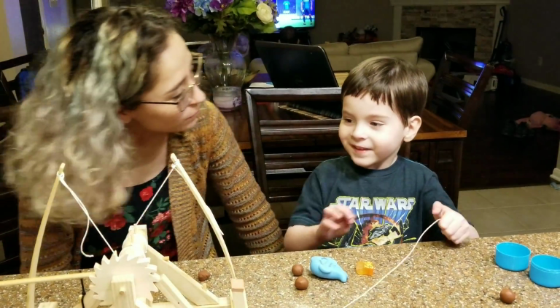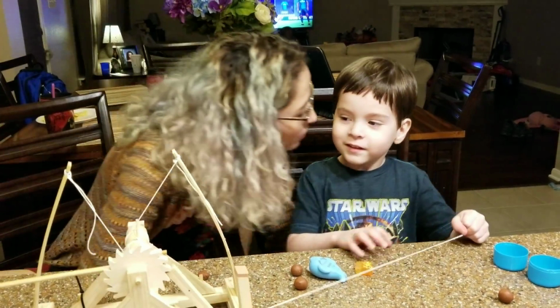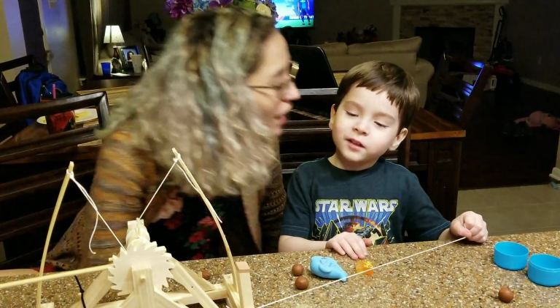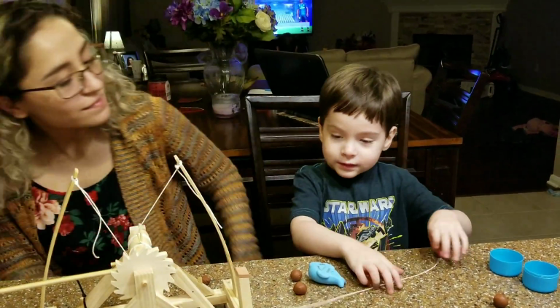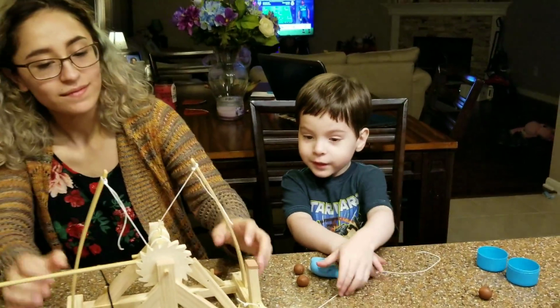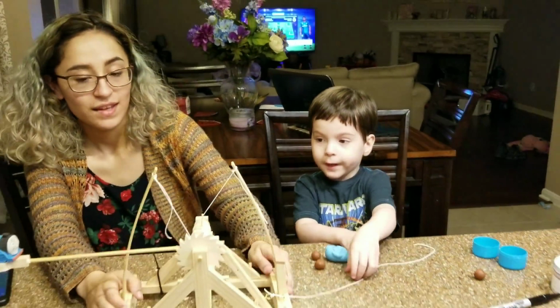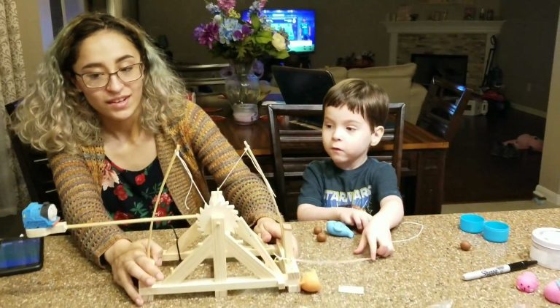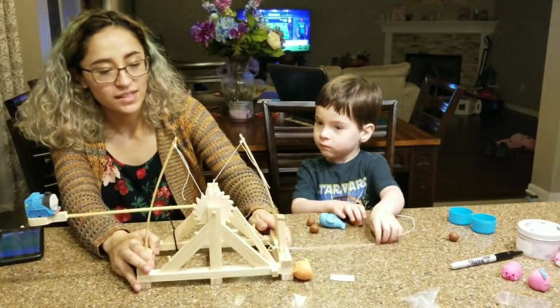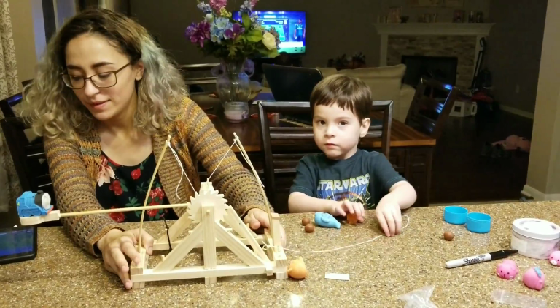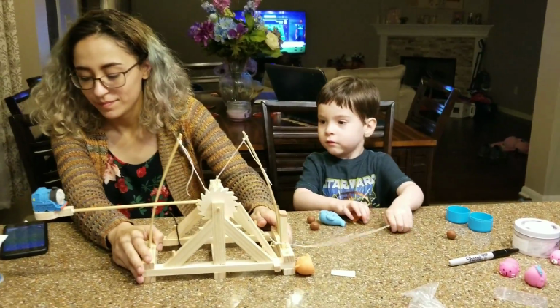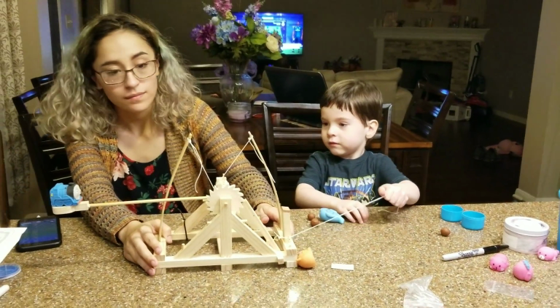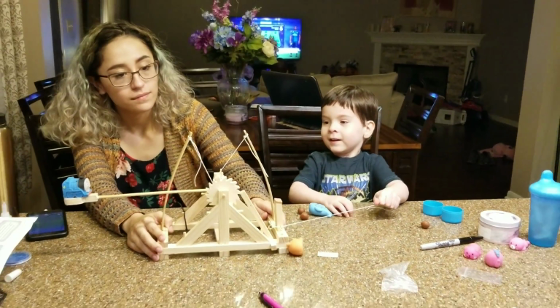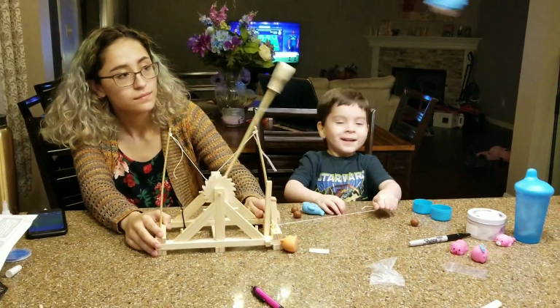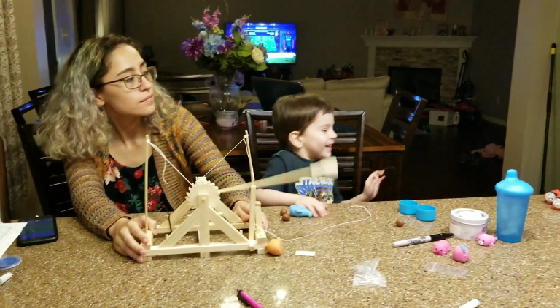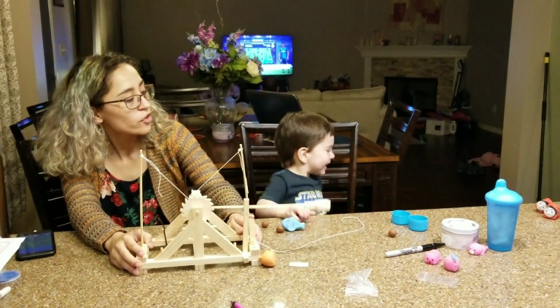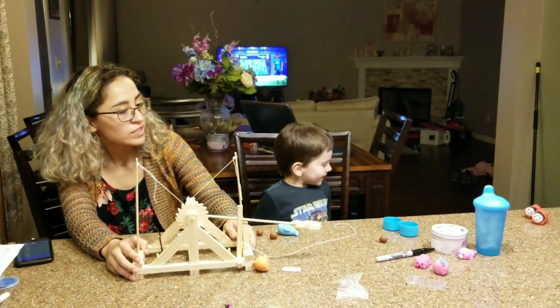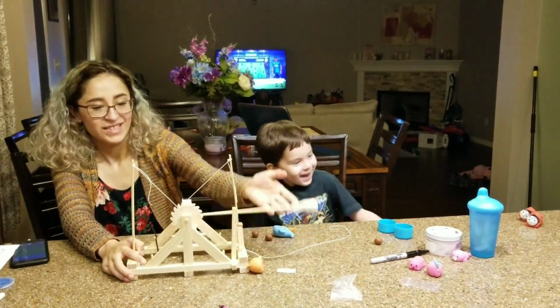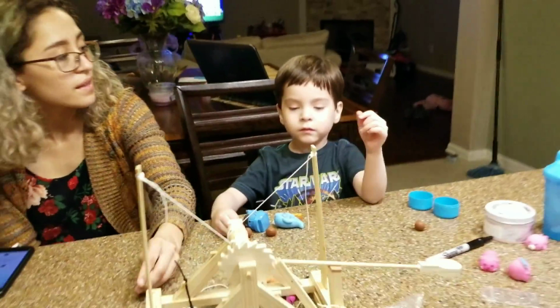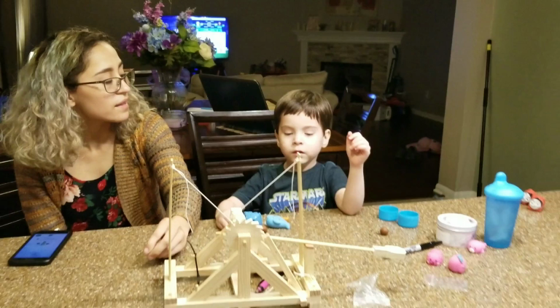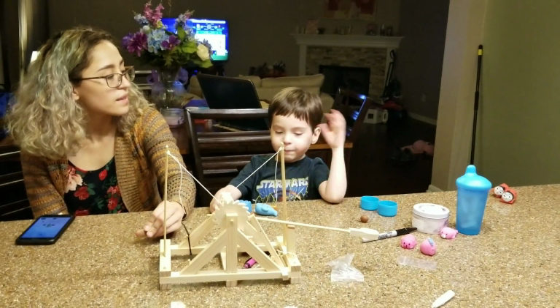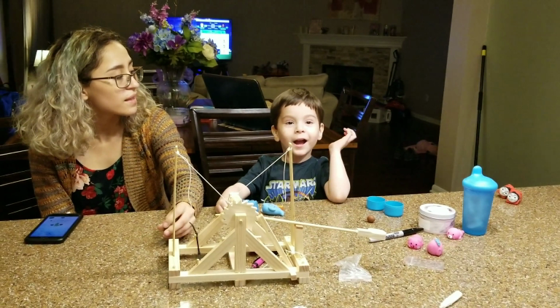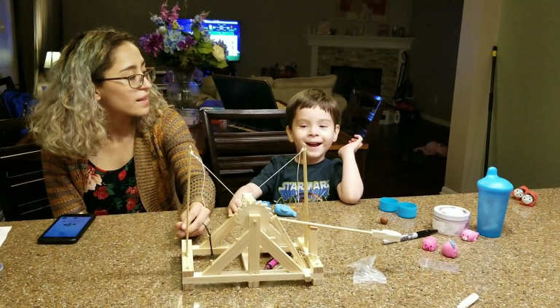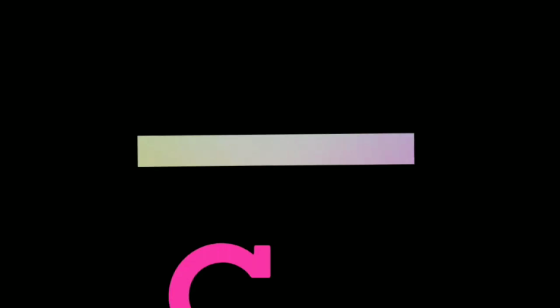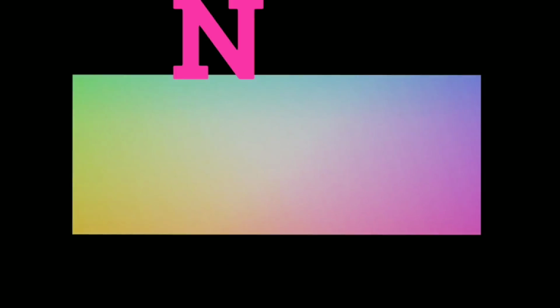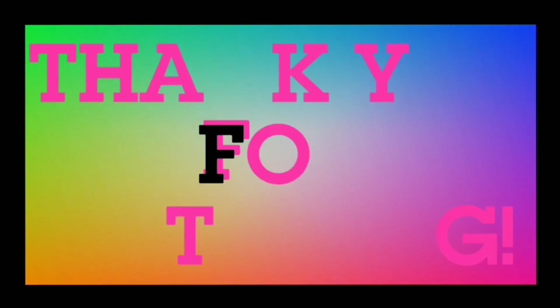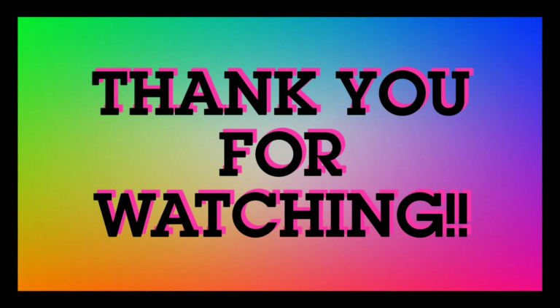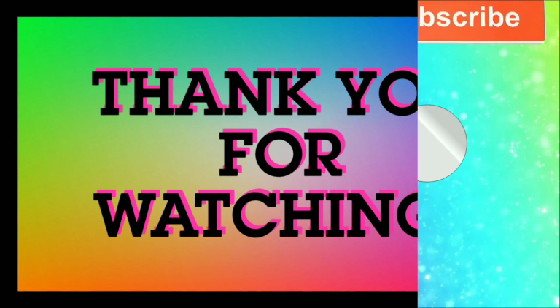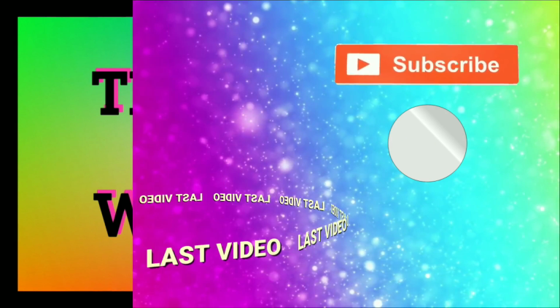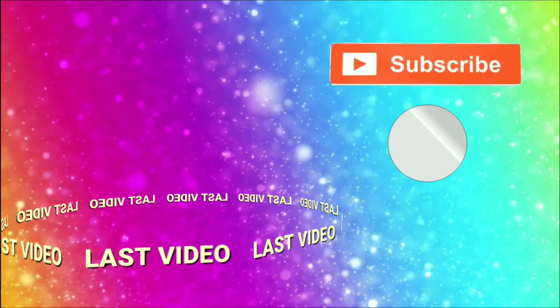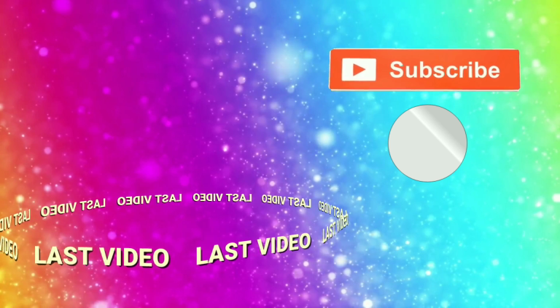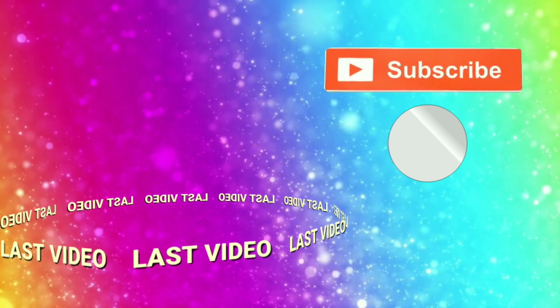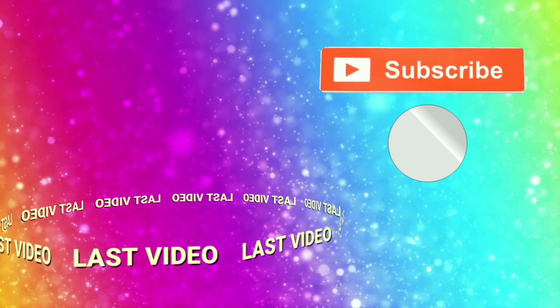Thank you! You're welcome. Do you want to put it on the table? Okay, let's play. Whoa! Say bye everybody! Bye!